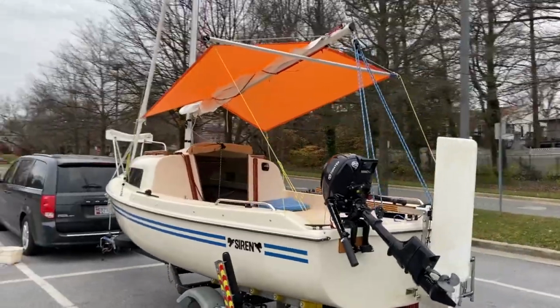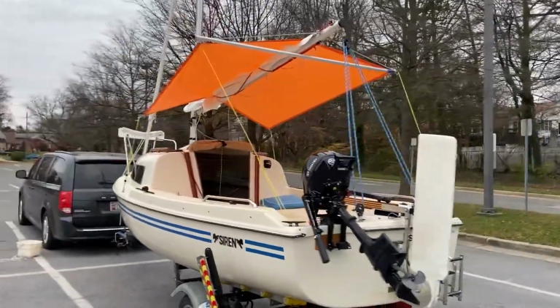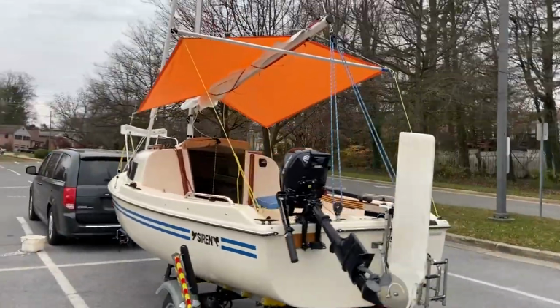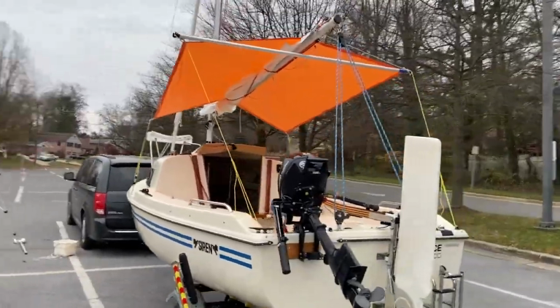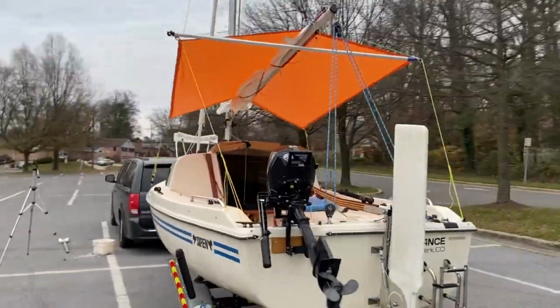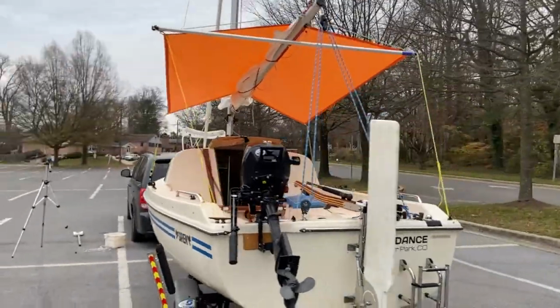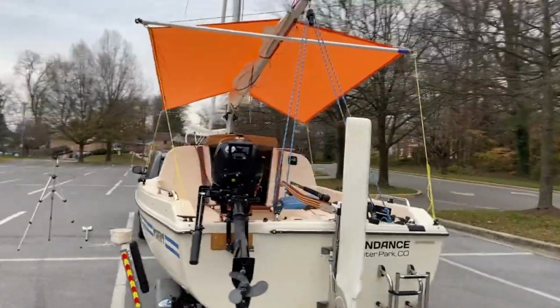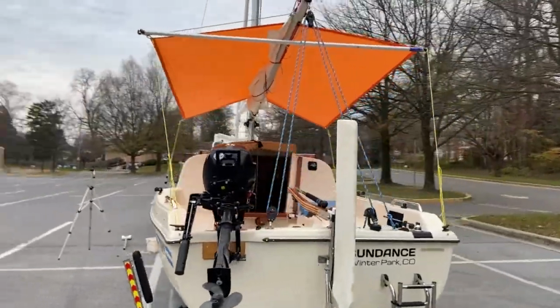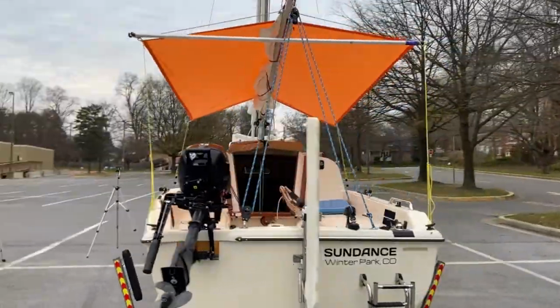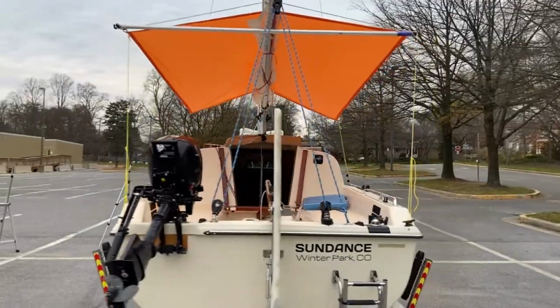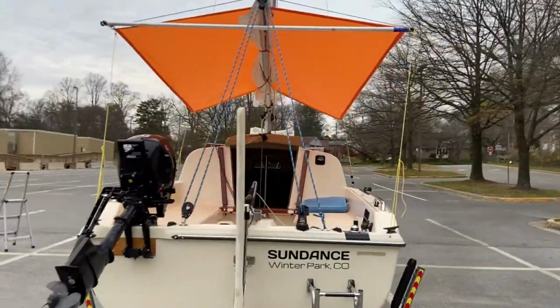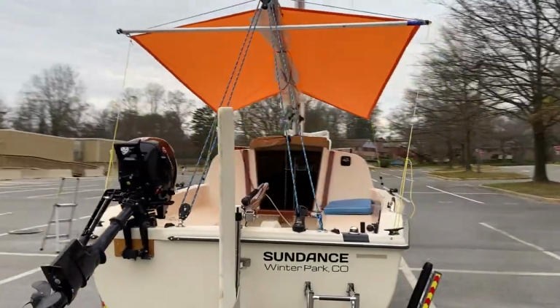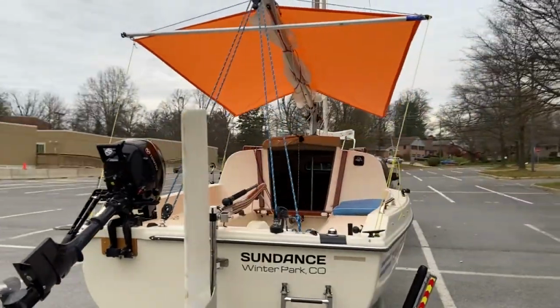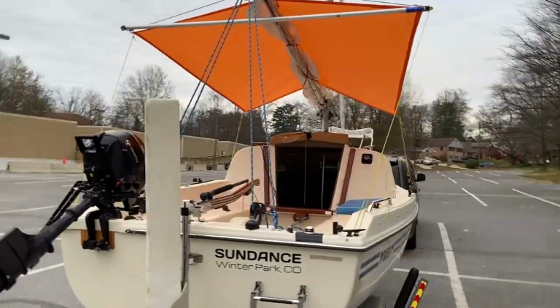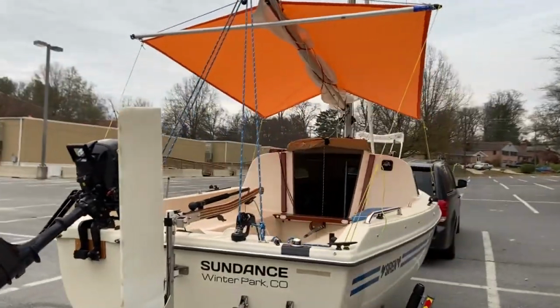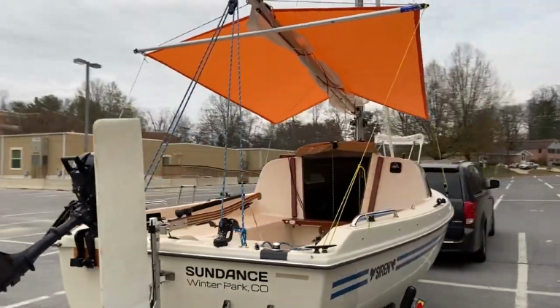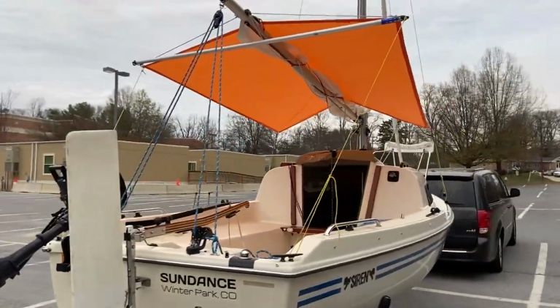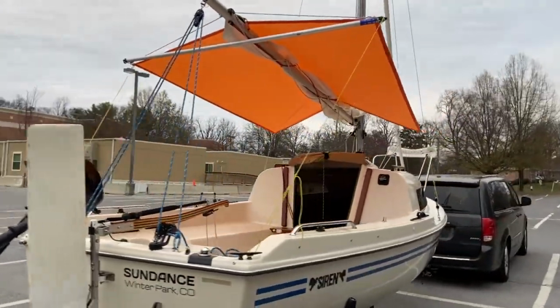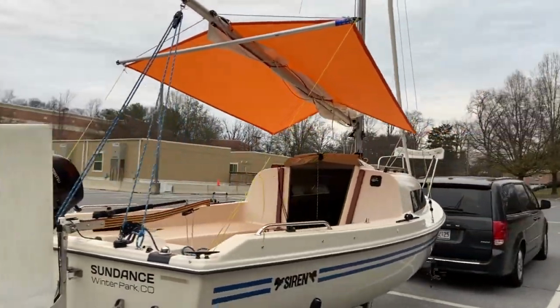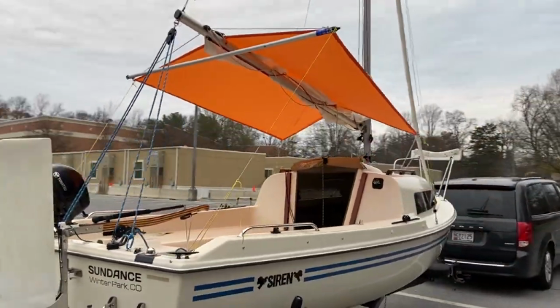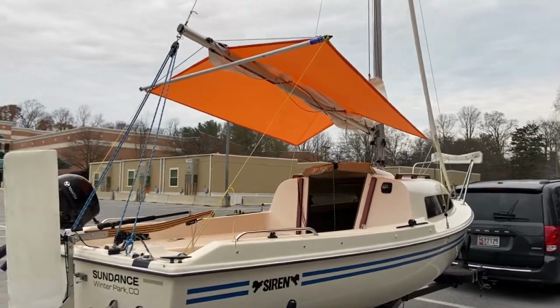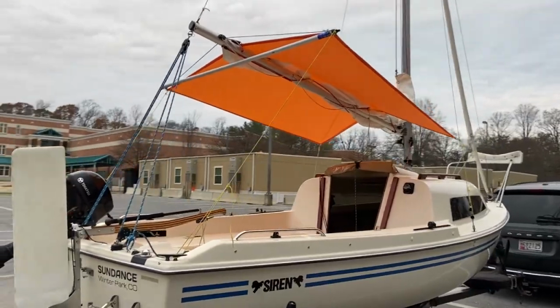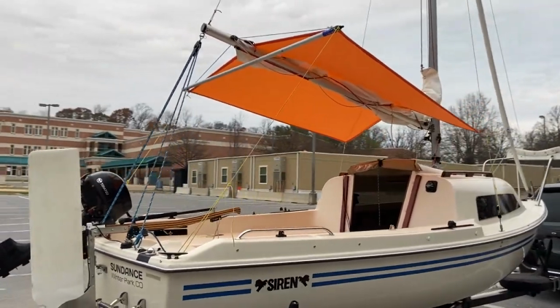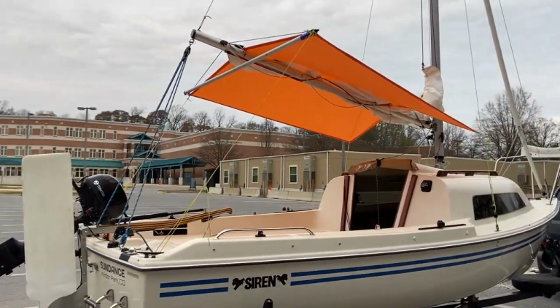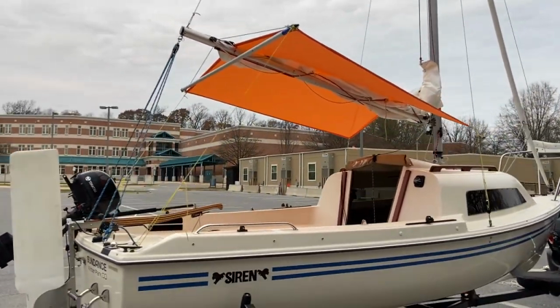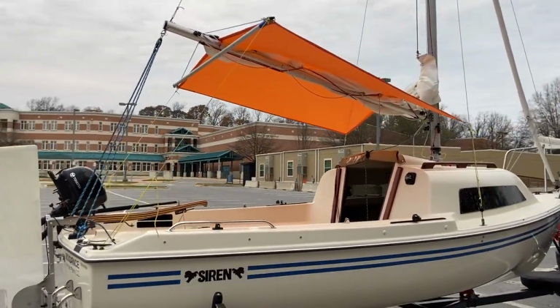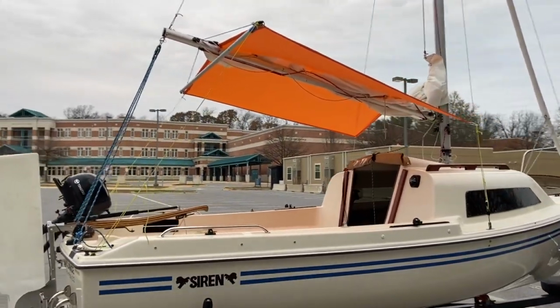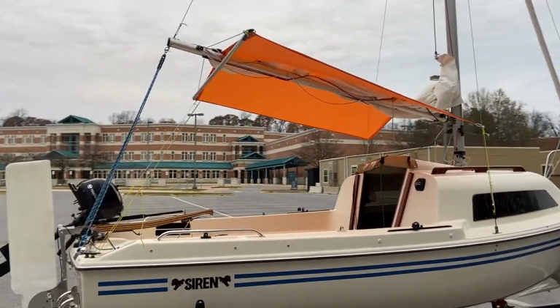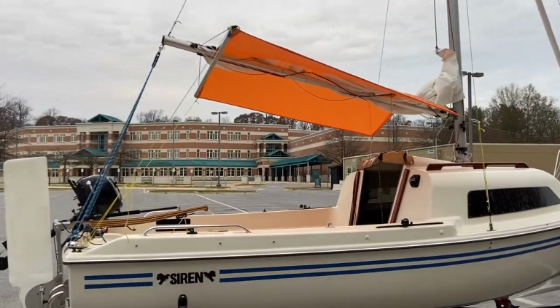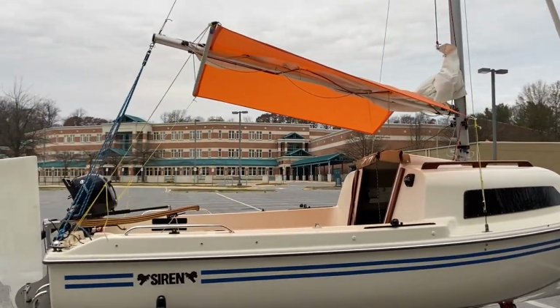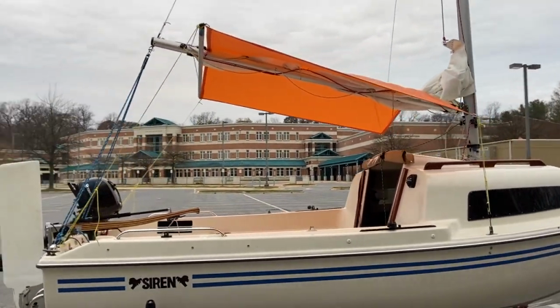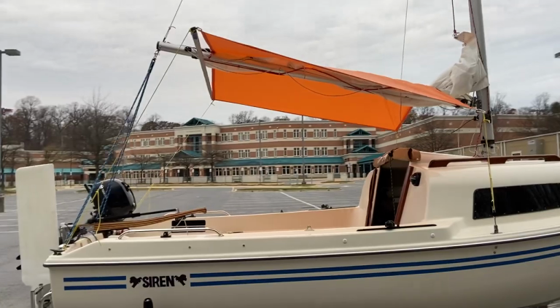That's useful when you're mooring, beached, or at anchor. Whenever you're not sailing you can raise the boom and make a nice little shaded space in the boat.